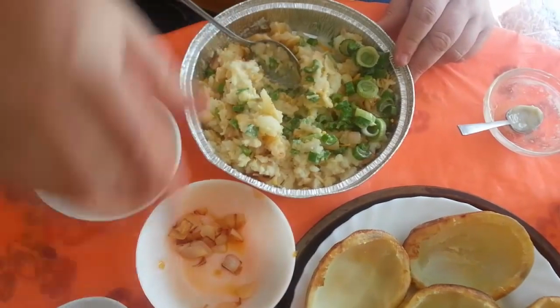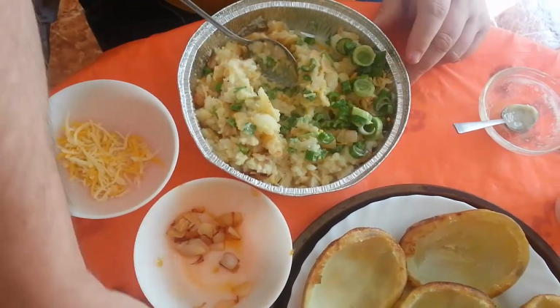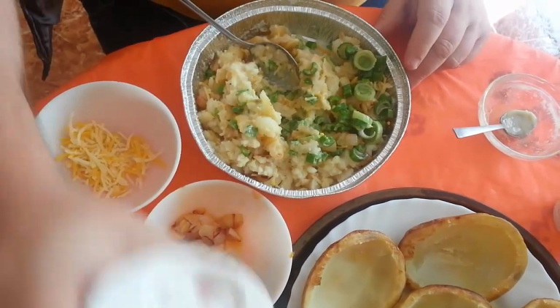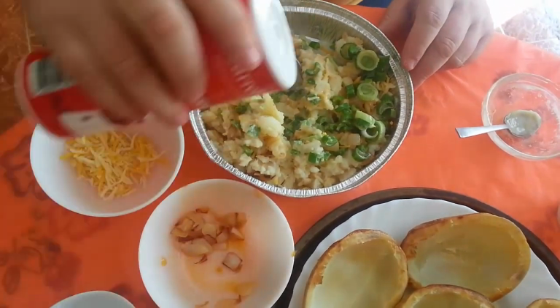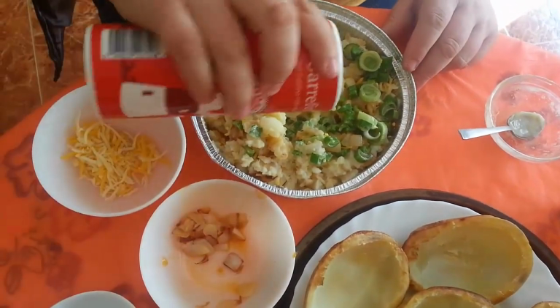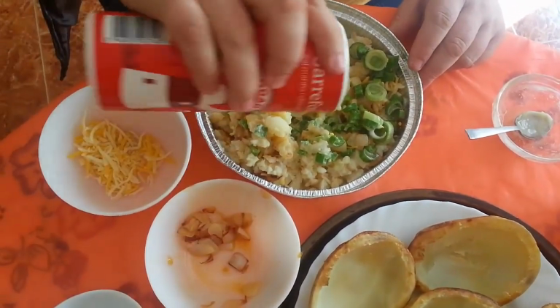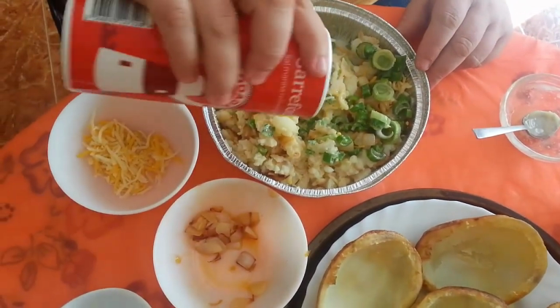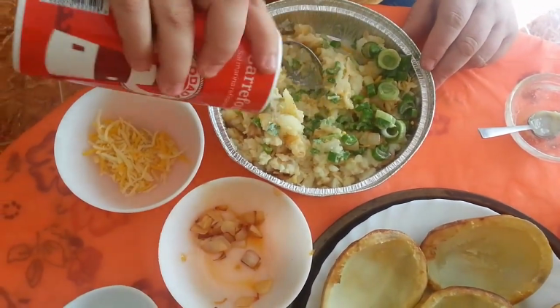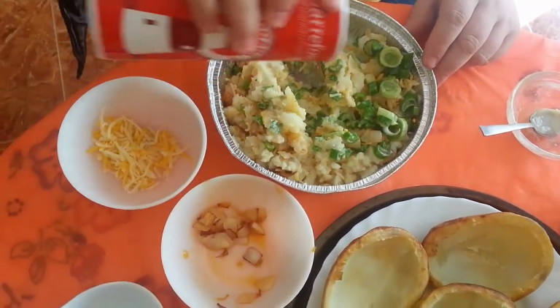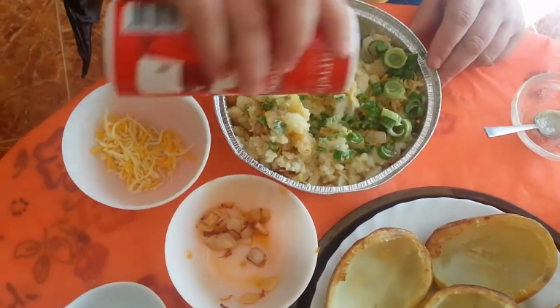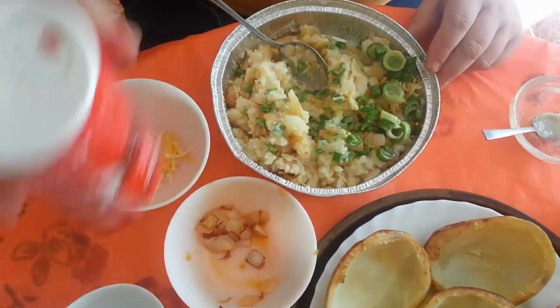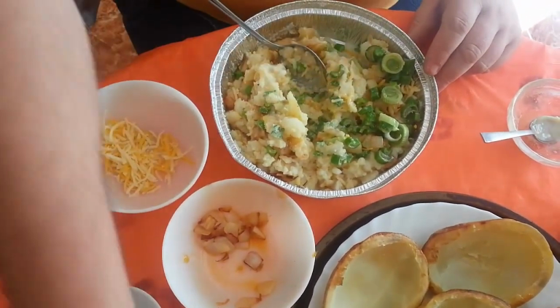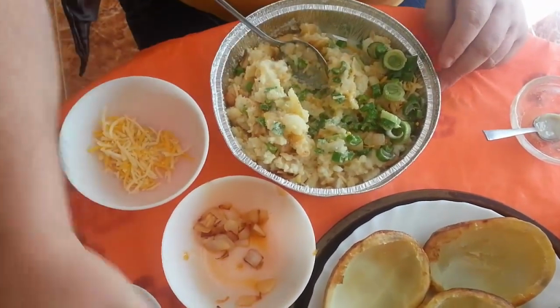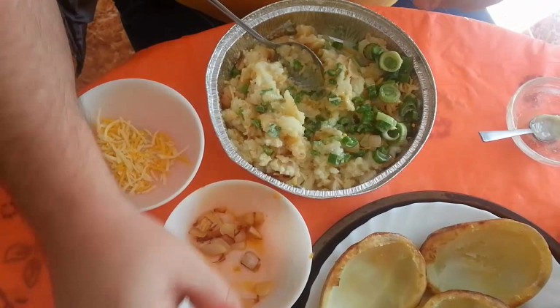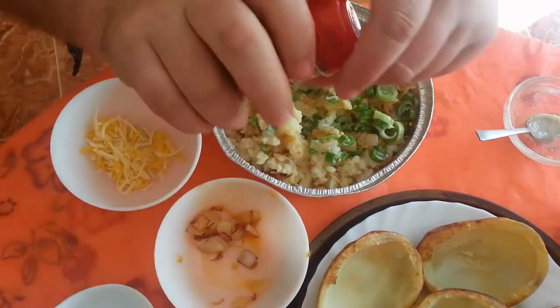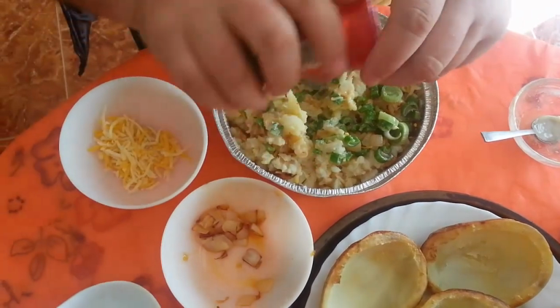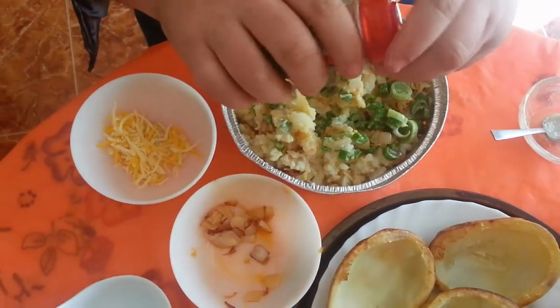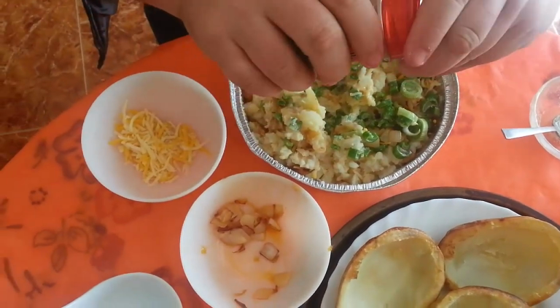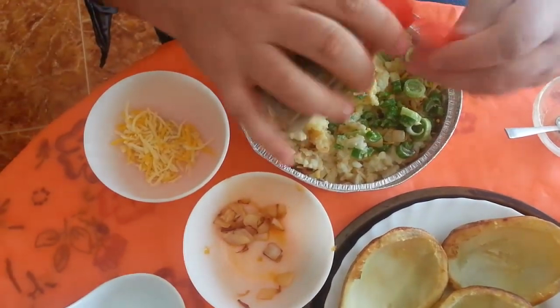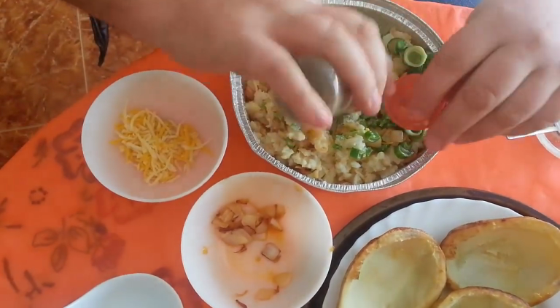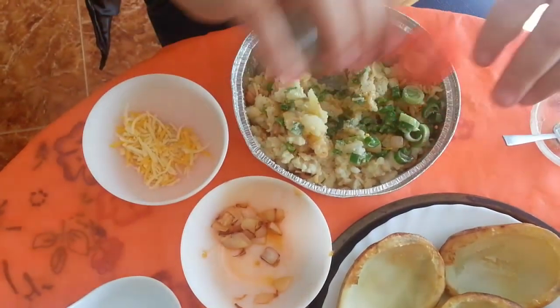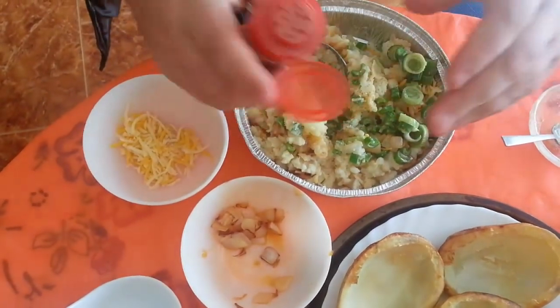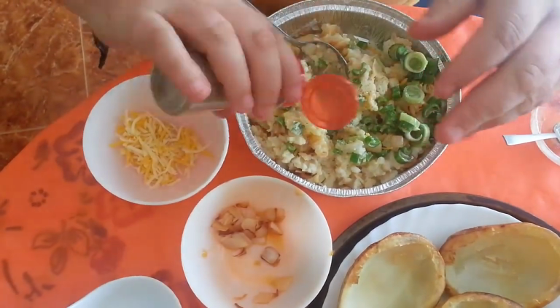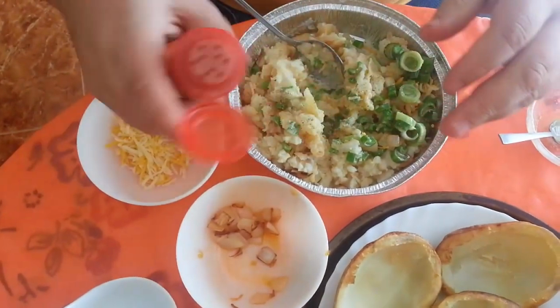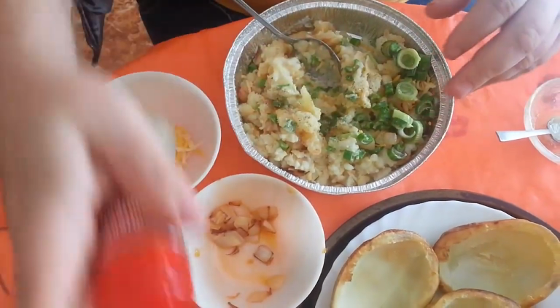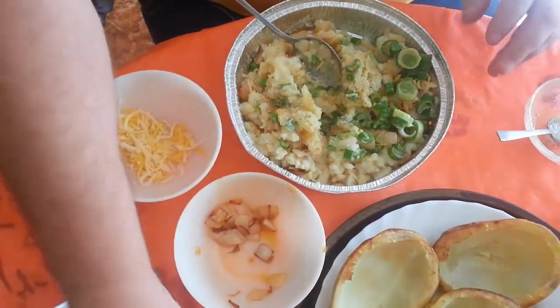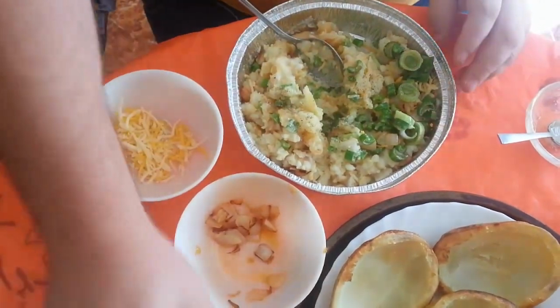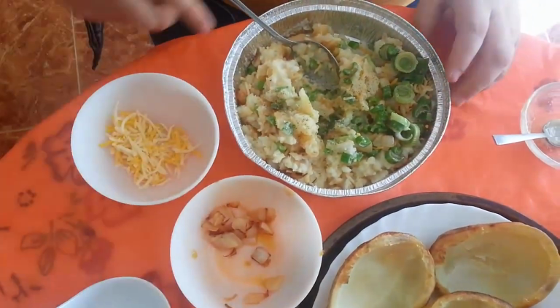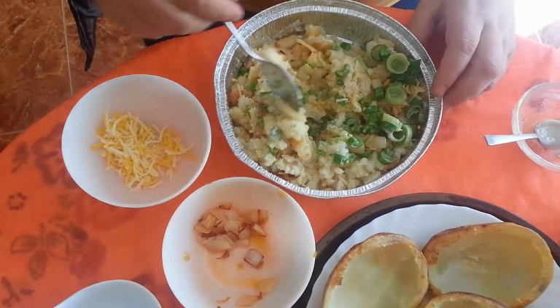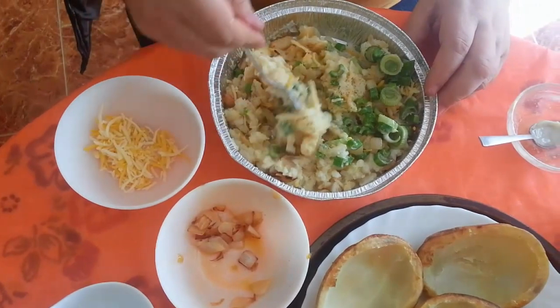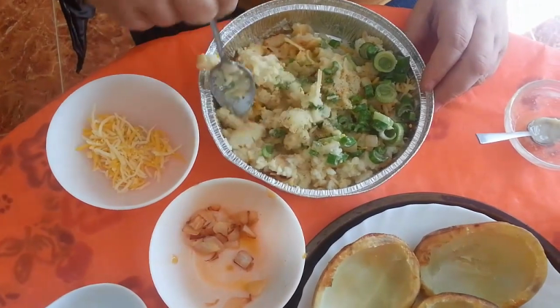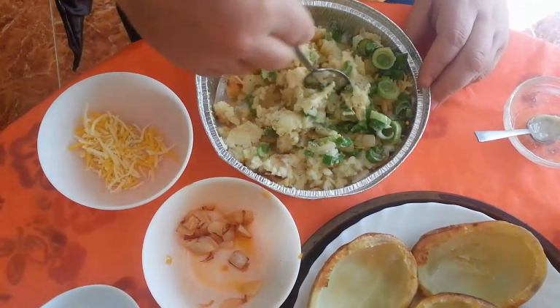I'll throw in some salt, a bit of pepper, some flavouring, and keep mixing it.